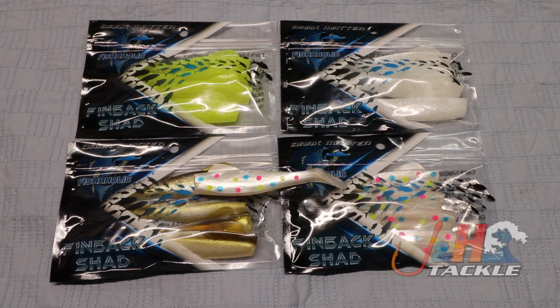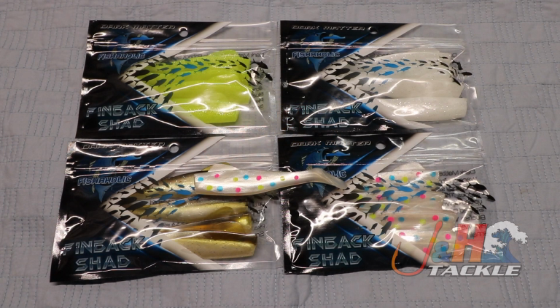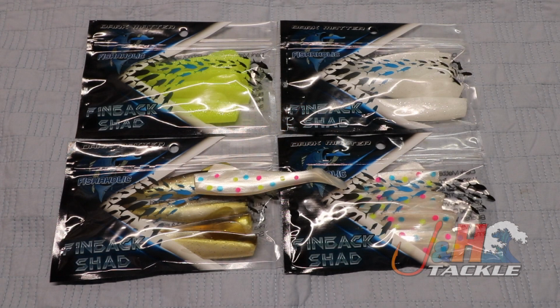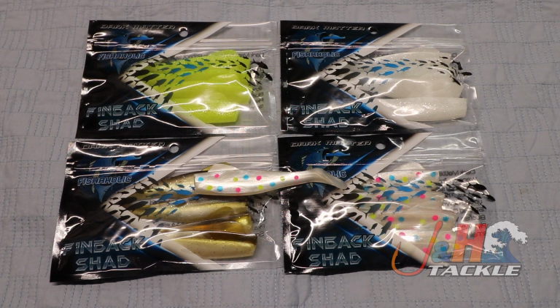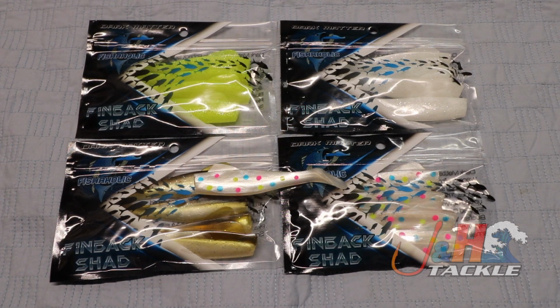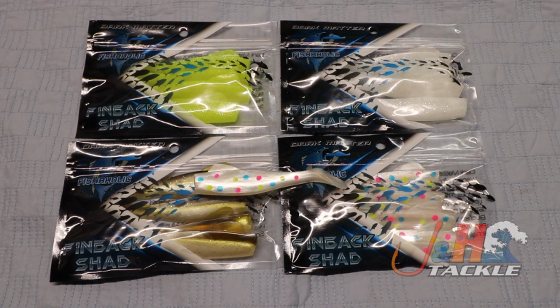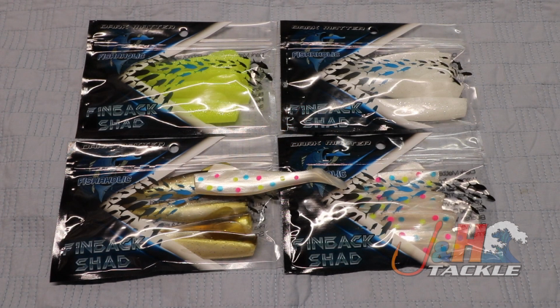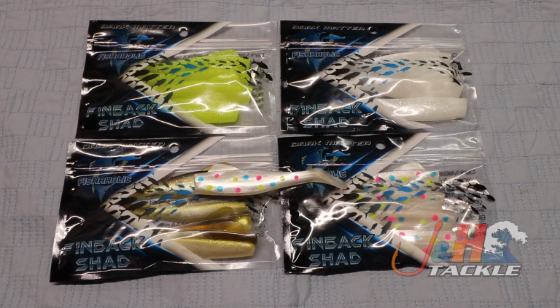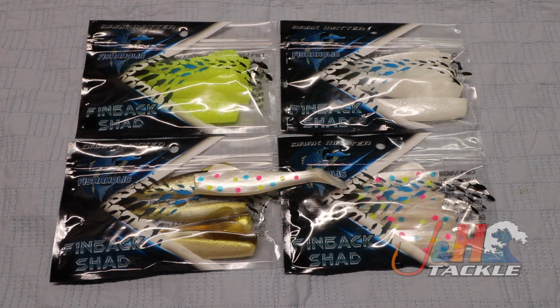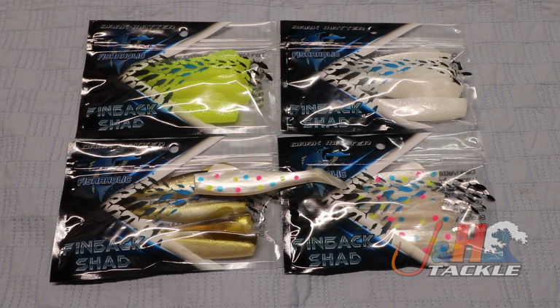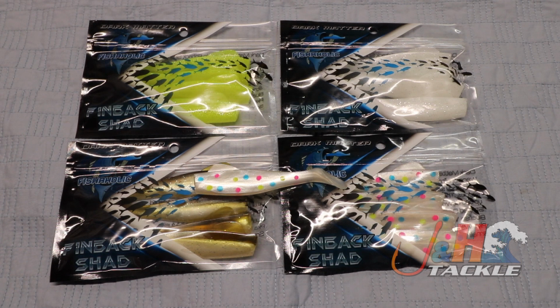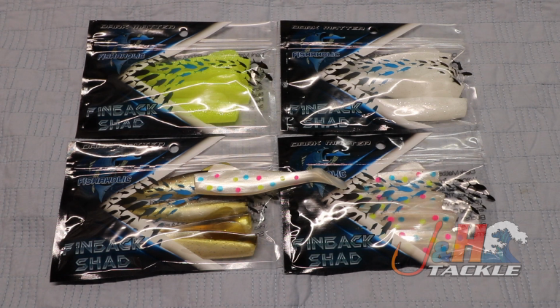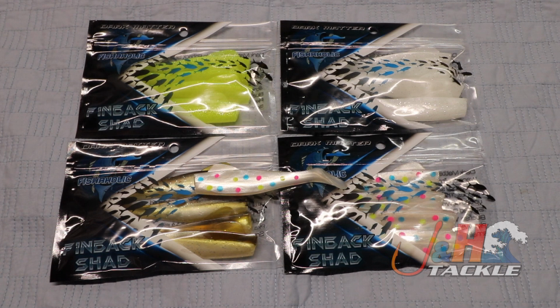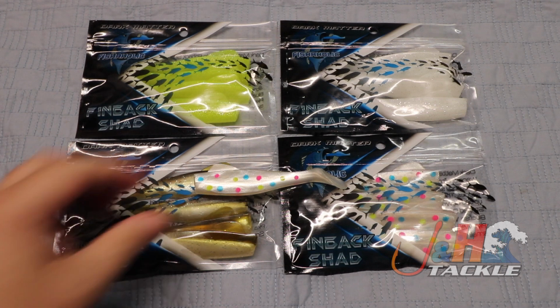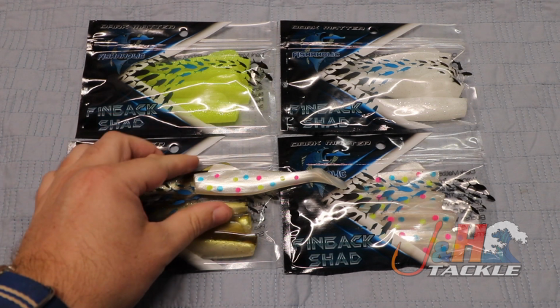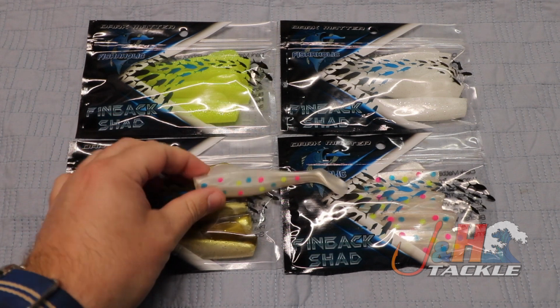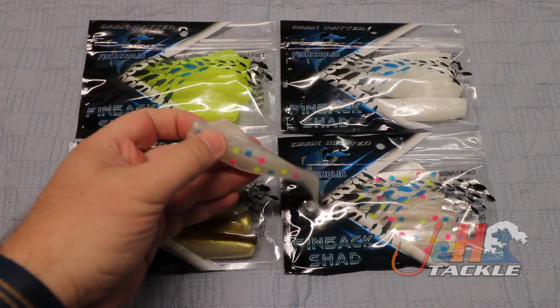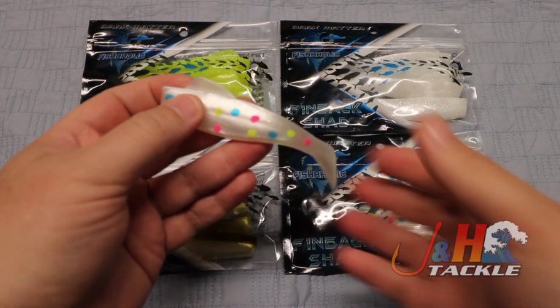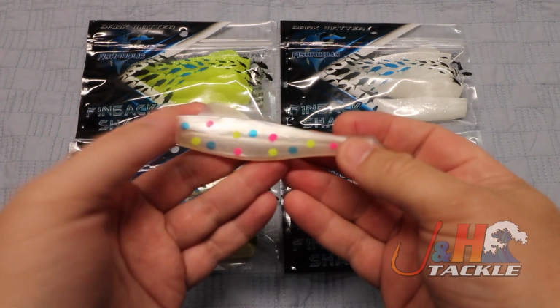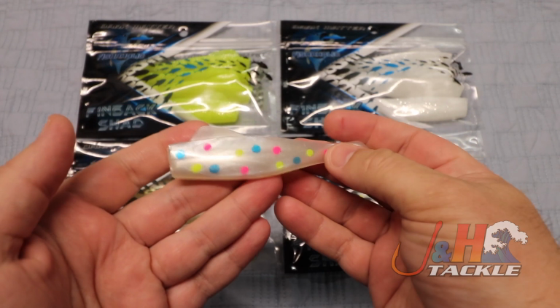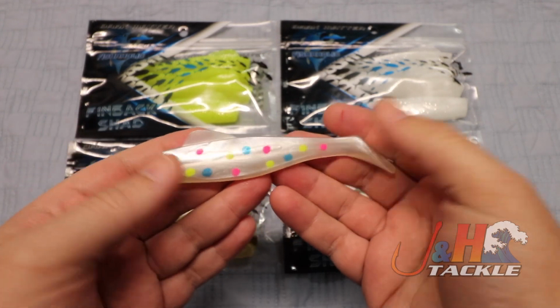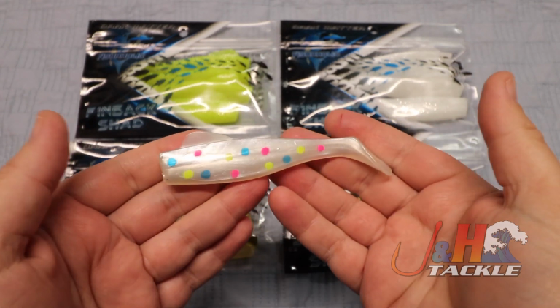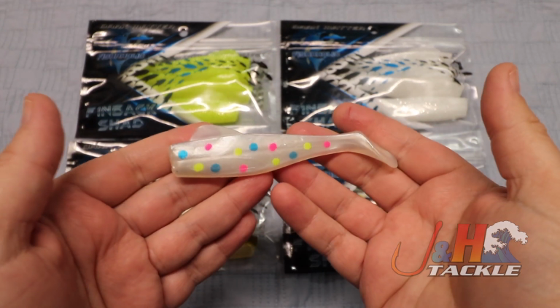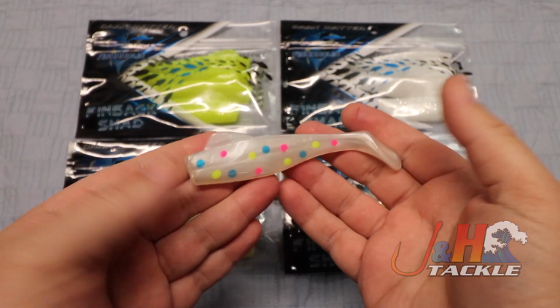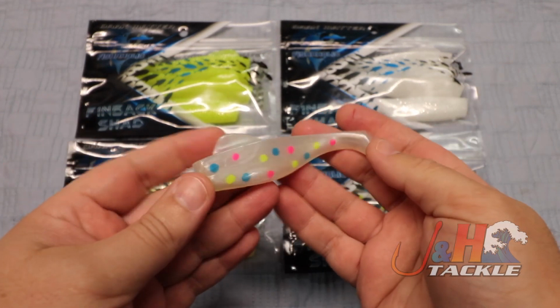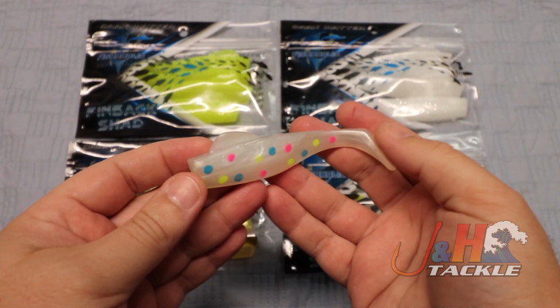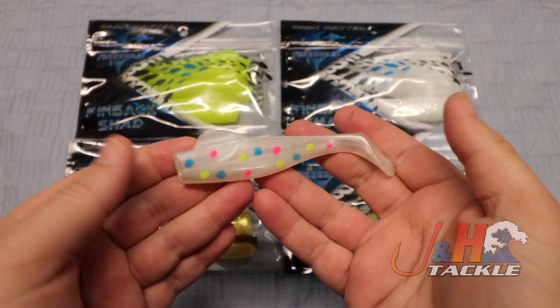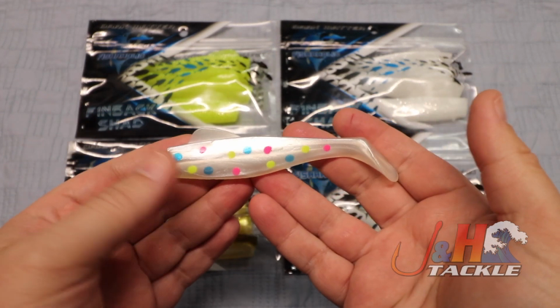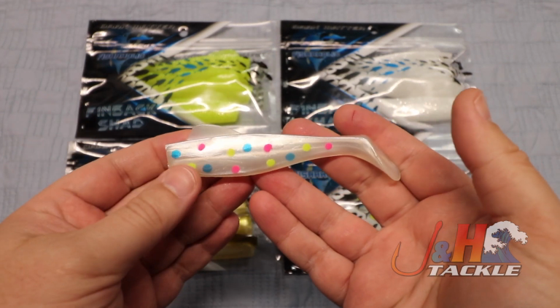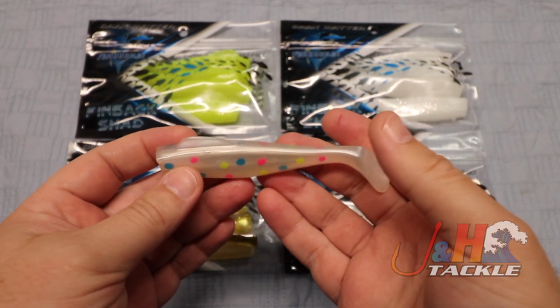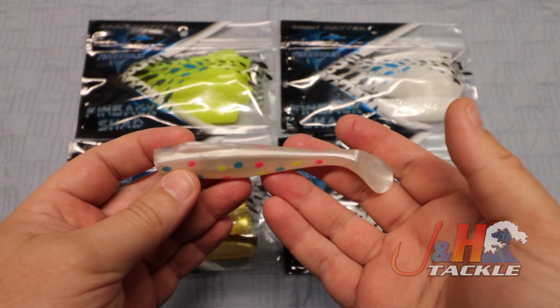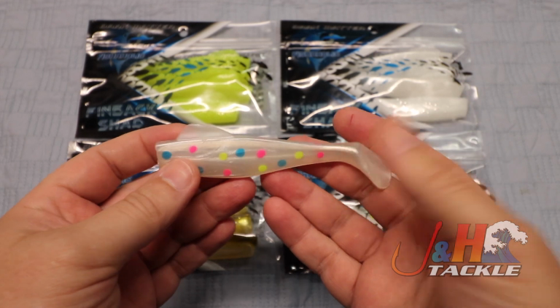Hey guys, it's Josh over at J&H. This is the Dark Matter Fishaholic Finback Shad. We teamed up with Rich from Fishaholic. If you watch any of his videos, you'll know that he's not only an awesome fisherman, but he started to fish with these shads, which he's had great success with.